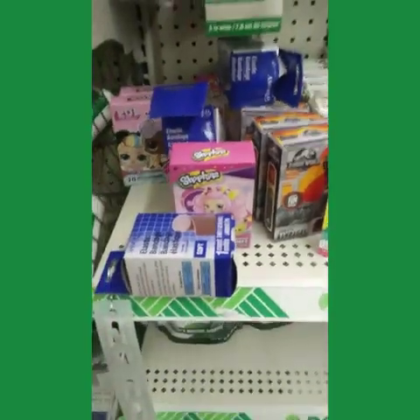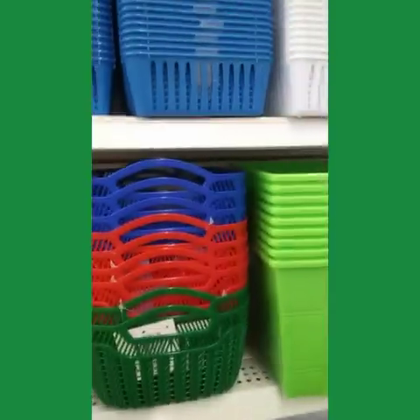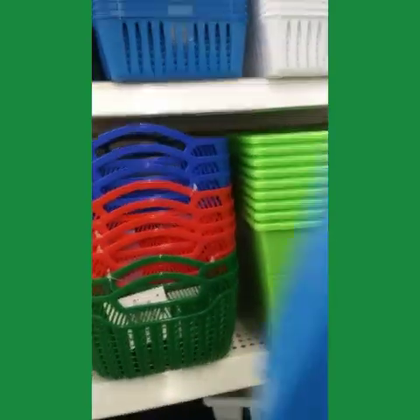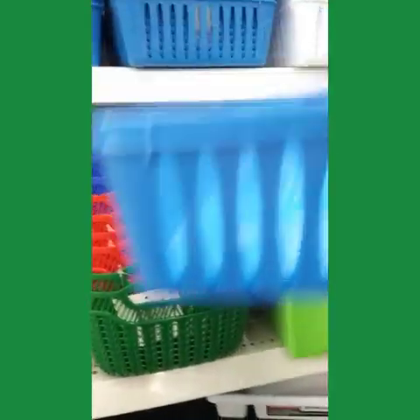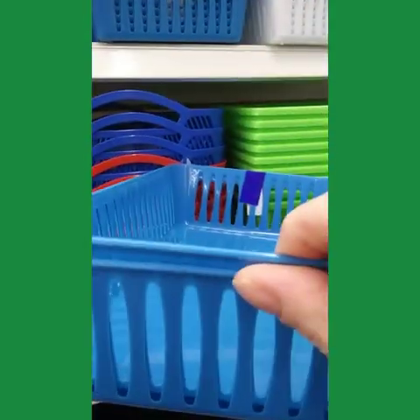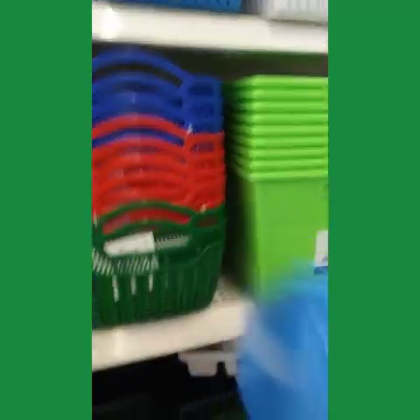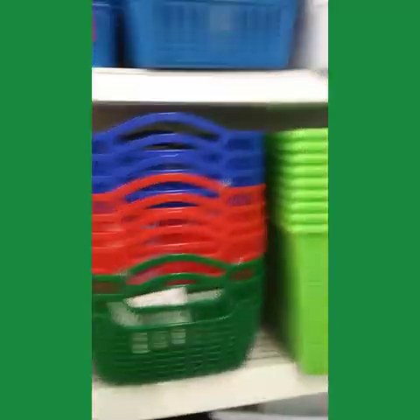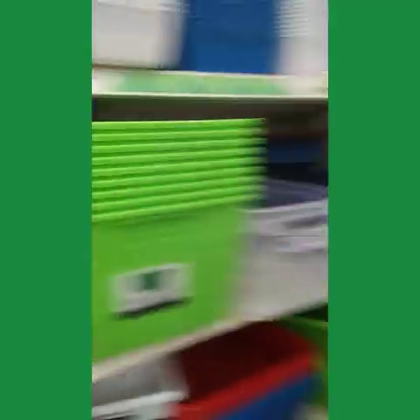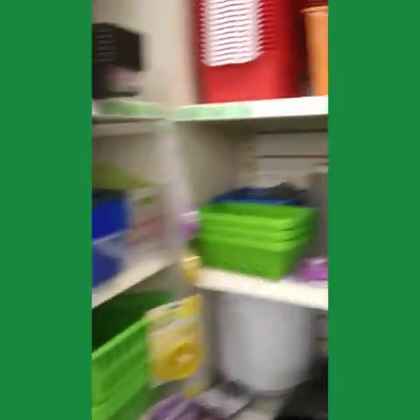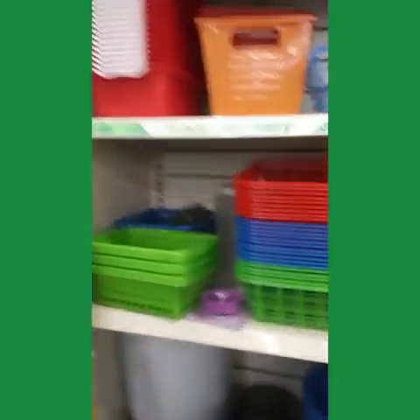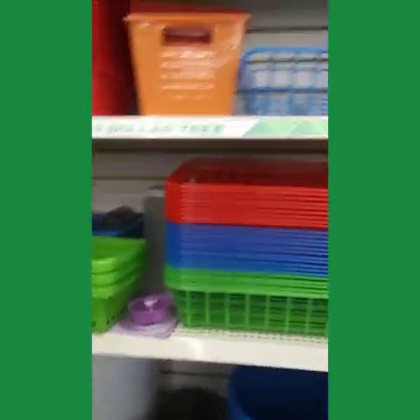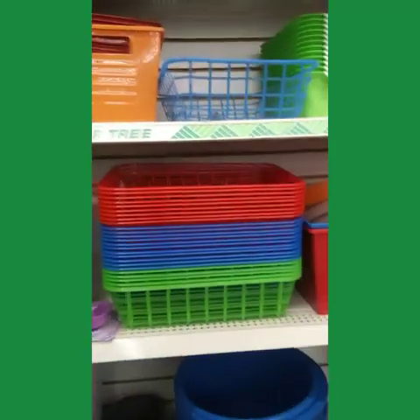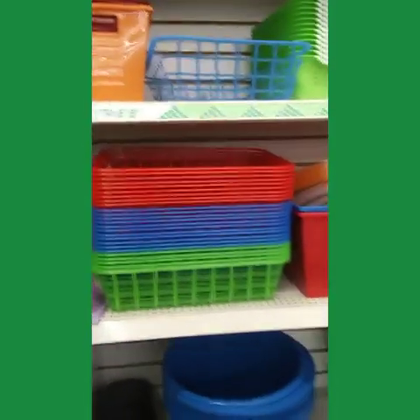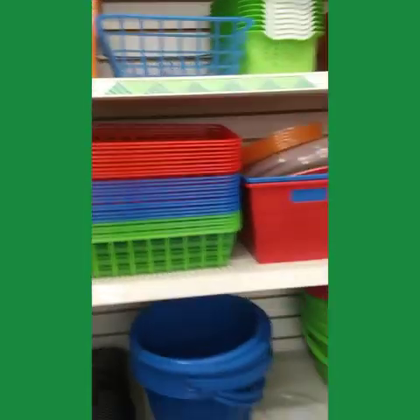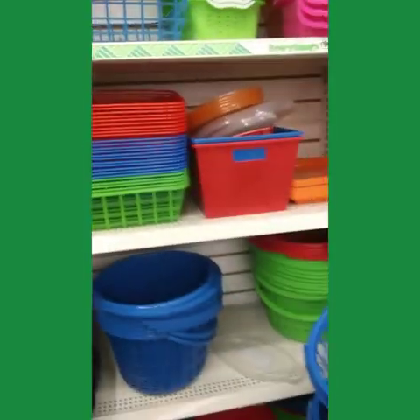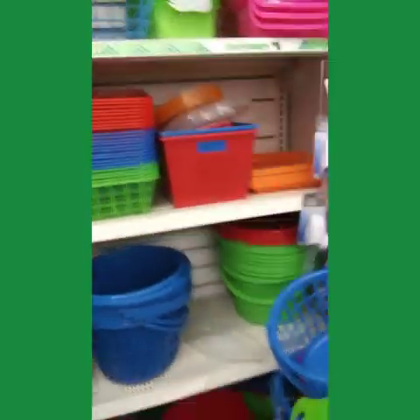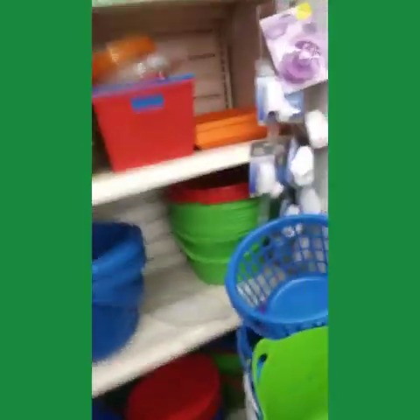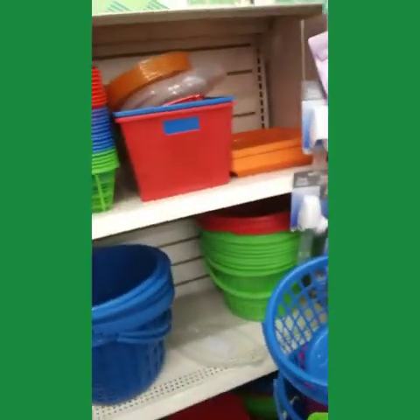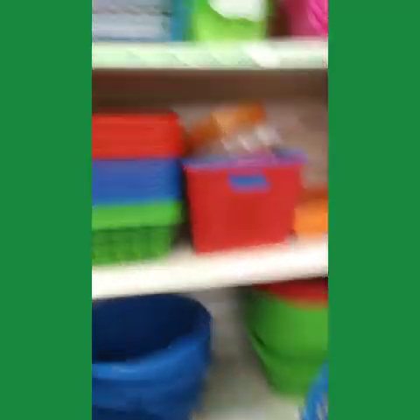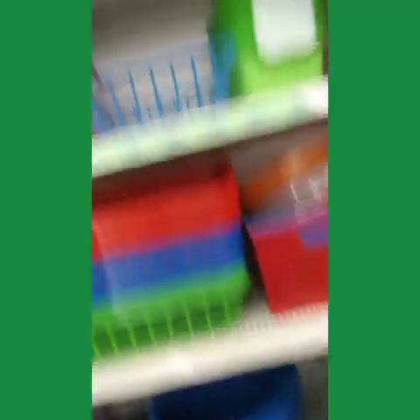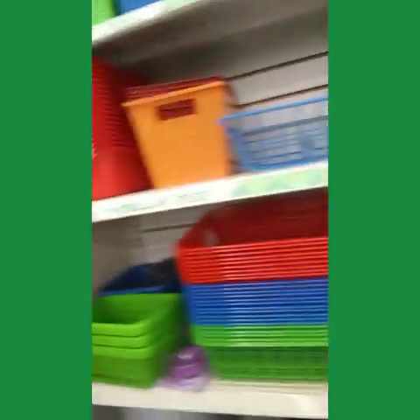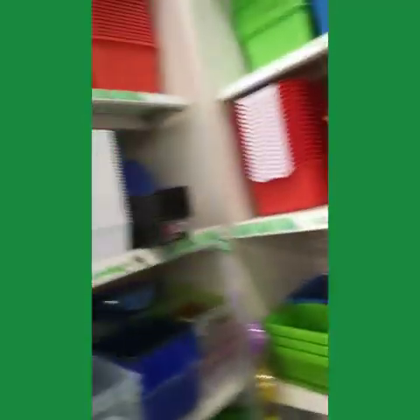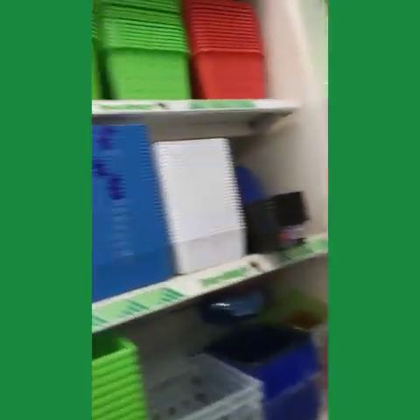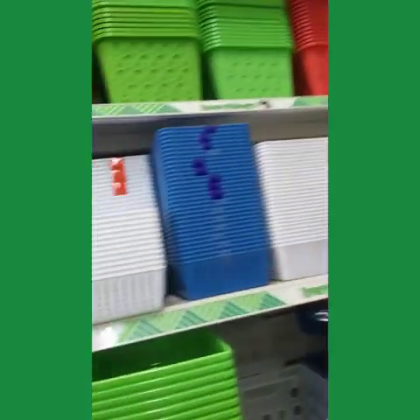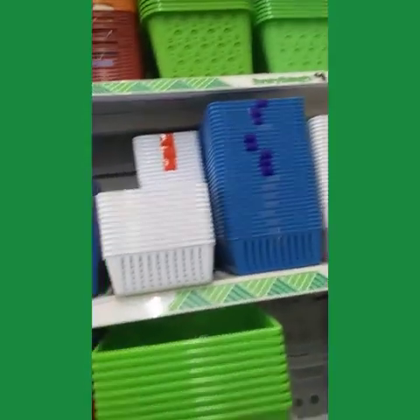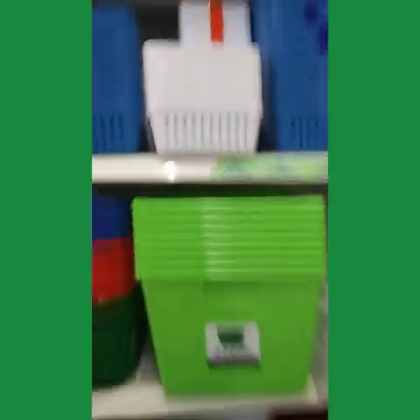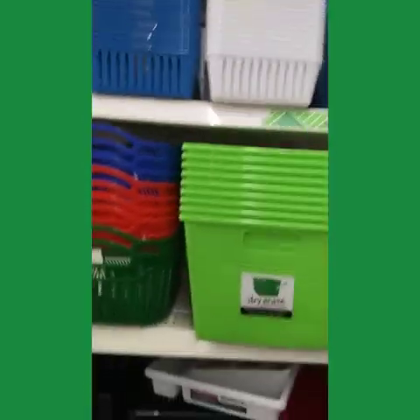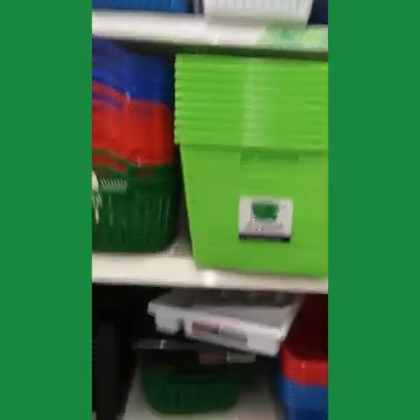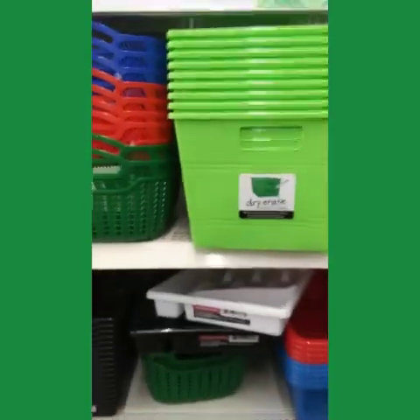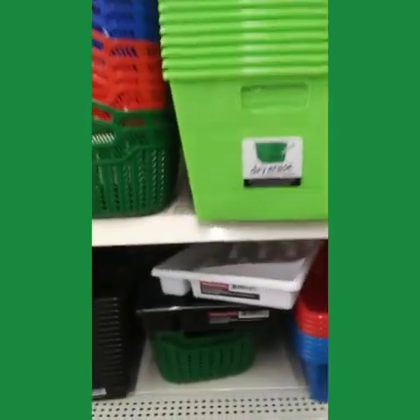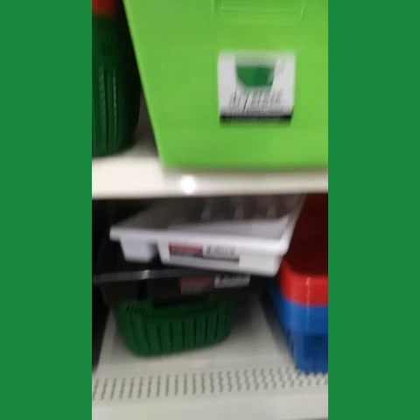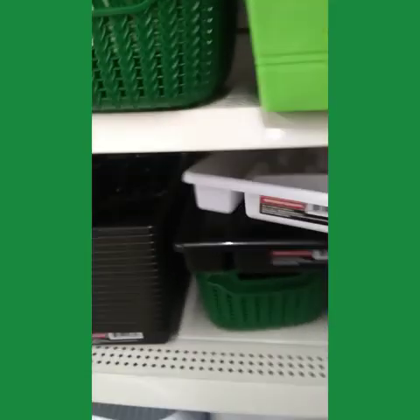The organizing section — I'm going to get some of these bins. Alliance. Nice!